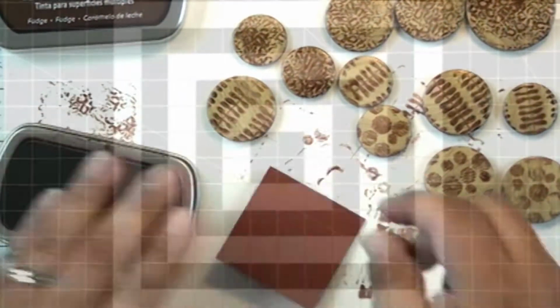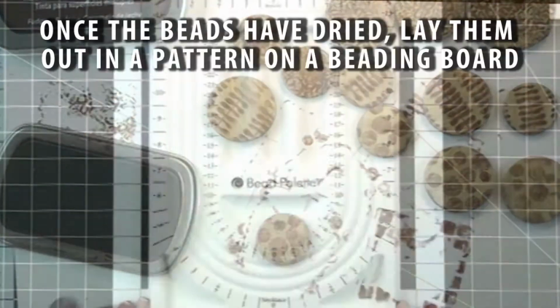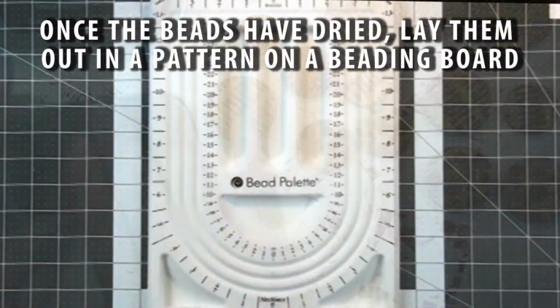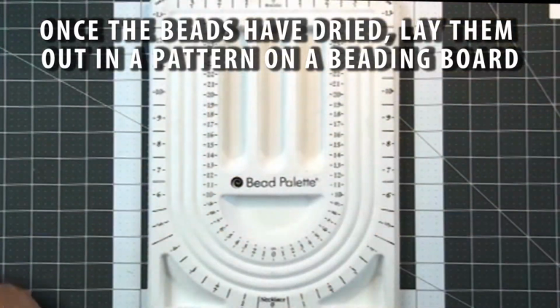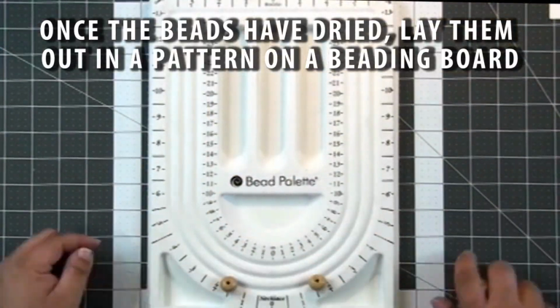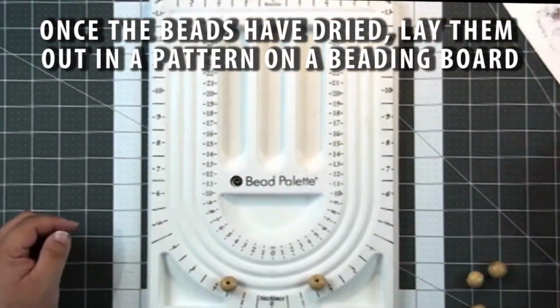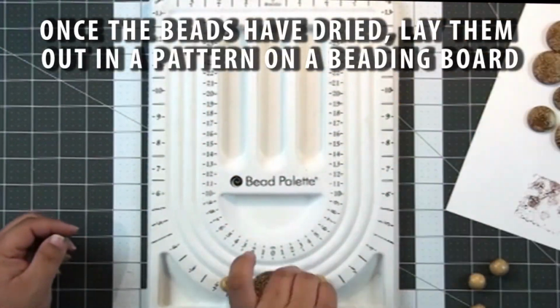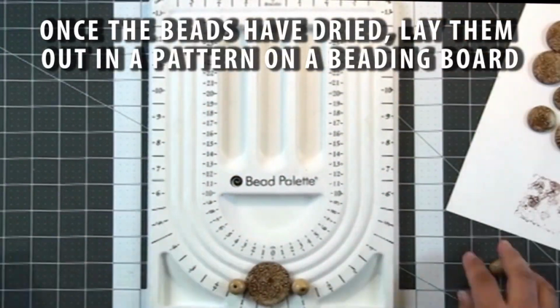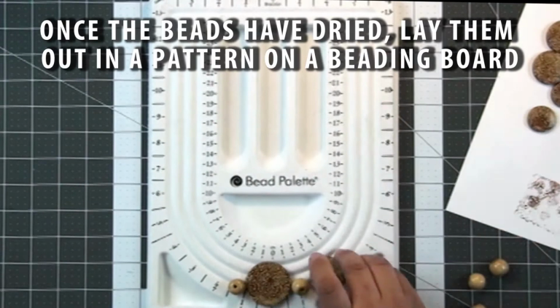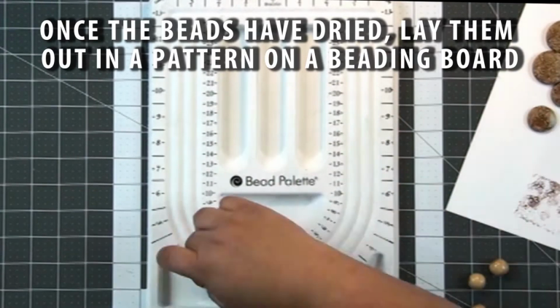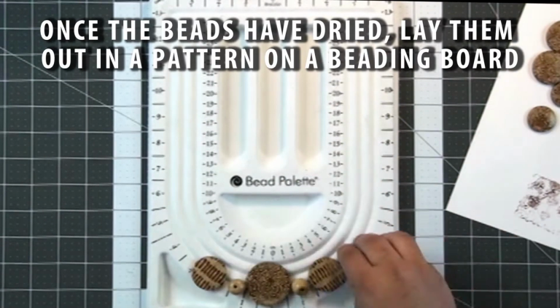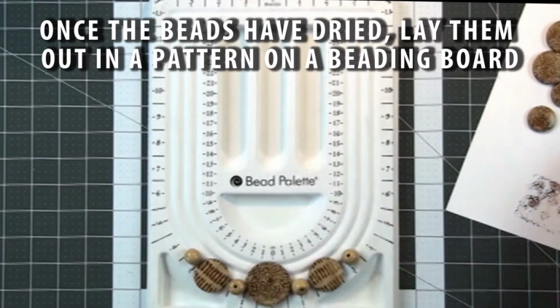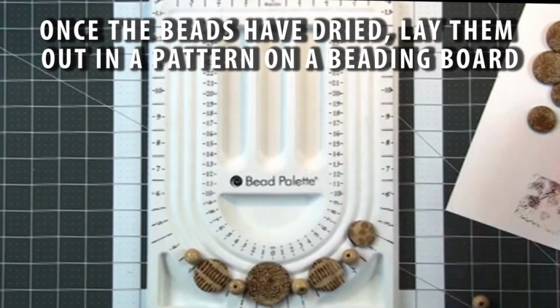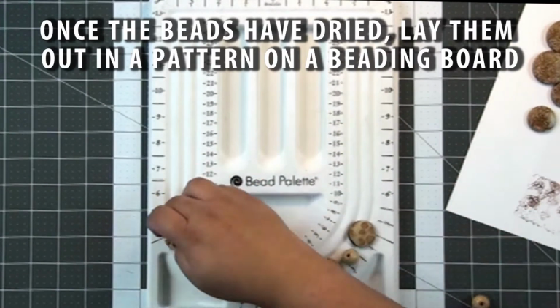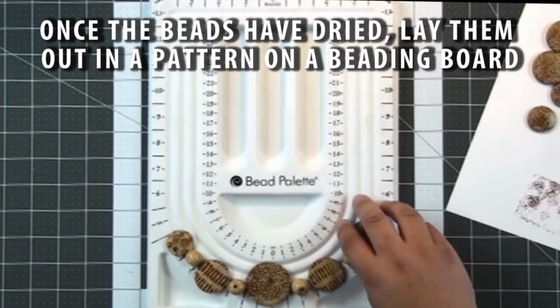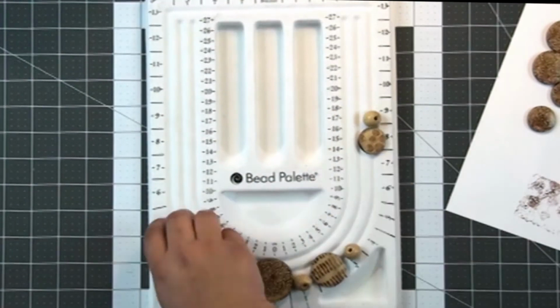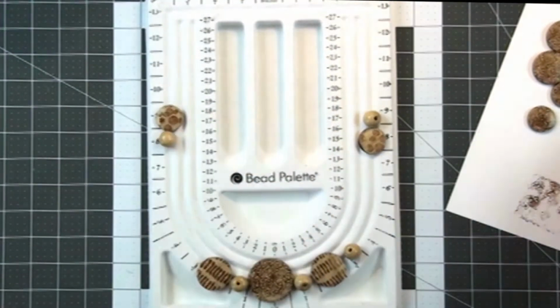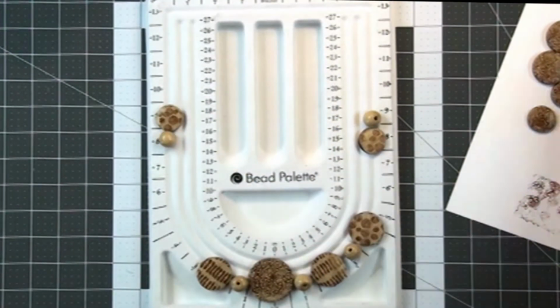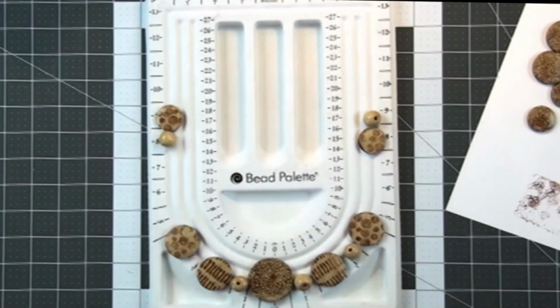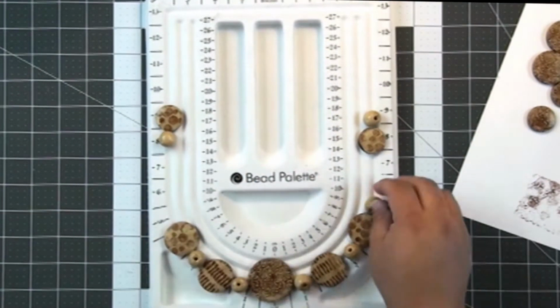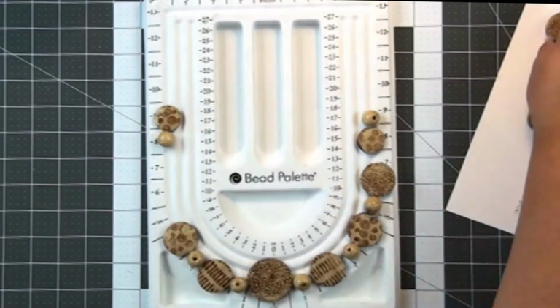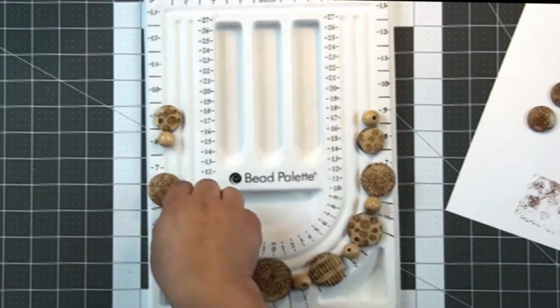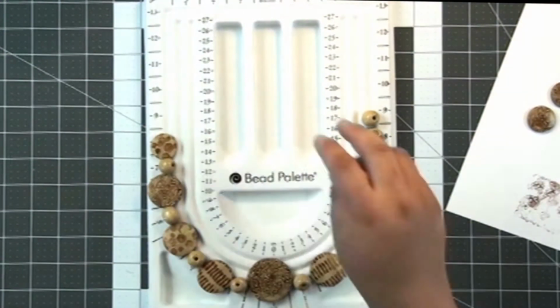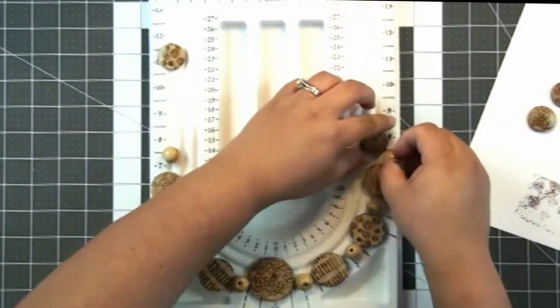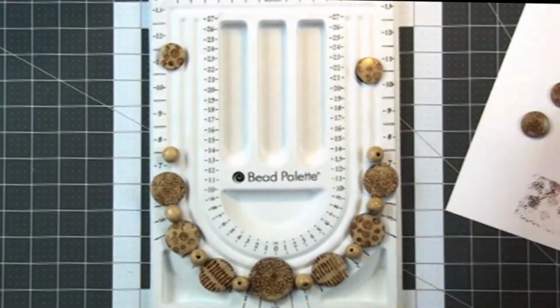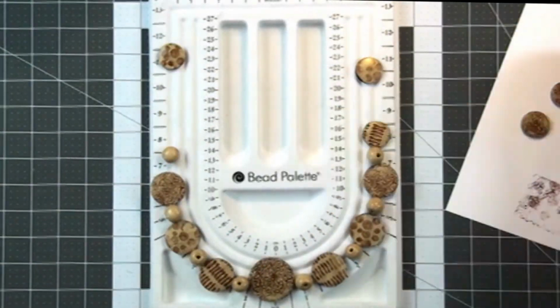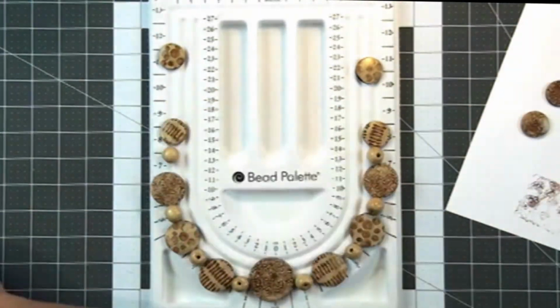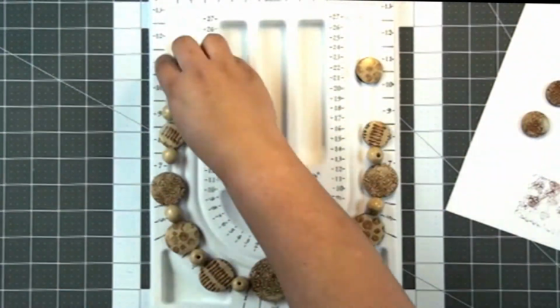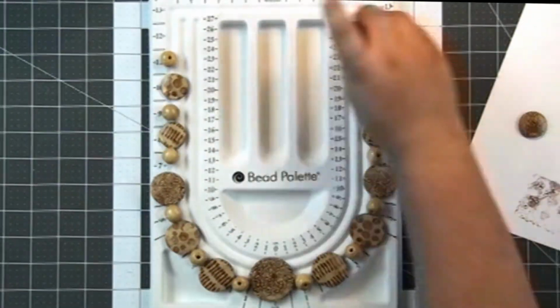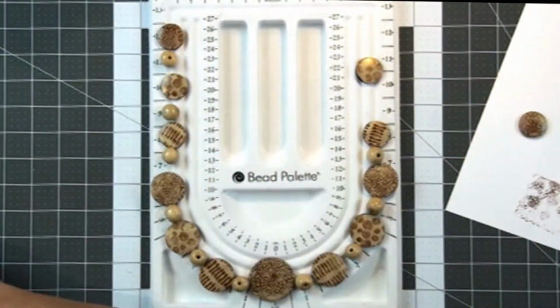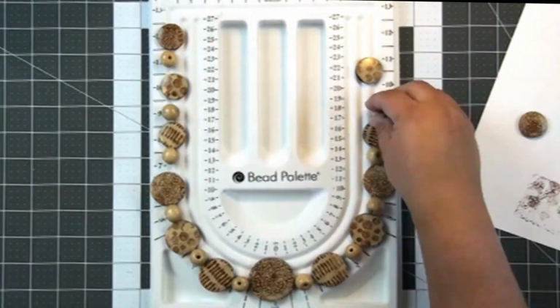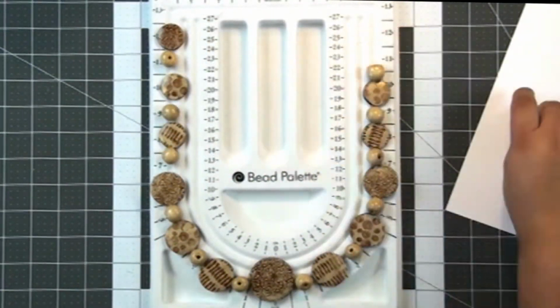Once they've dried, get a bead palette or a beading board and just lay out your design. I'm using some round wood beads in here to round it out, and this also helps you make sure that you don't have any patterns back to back.